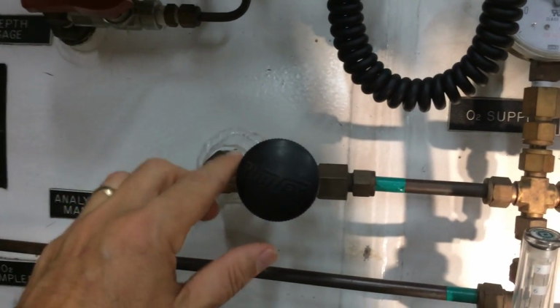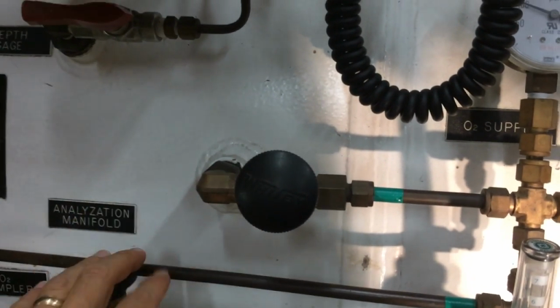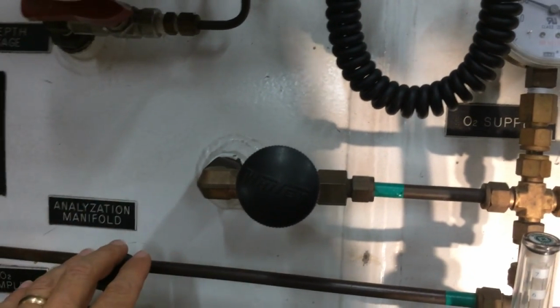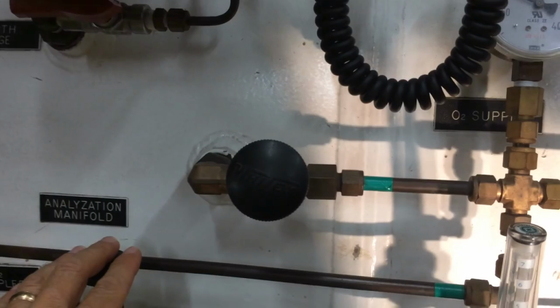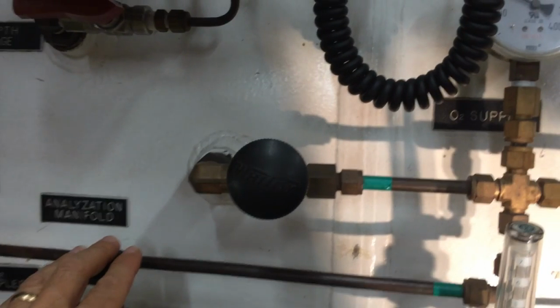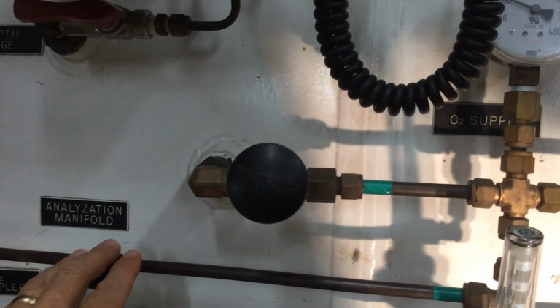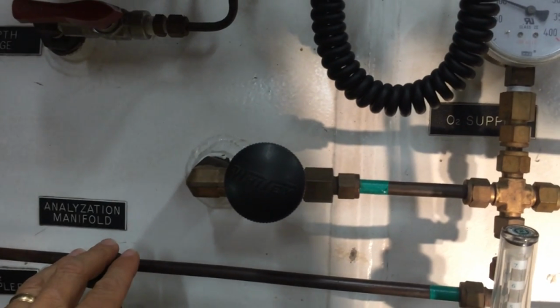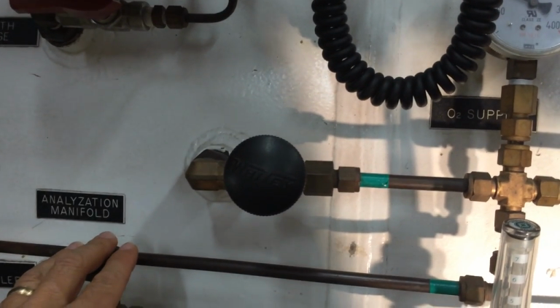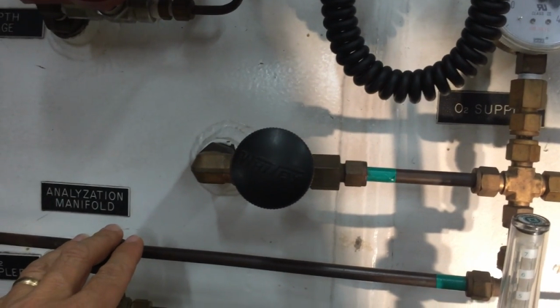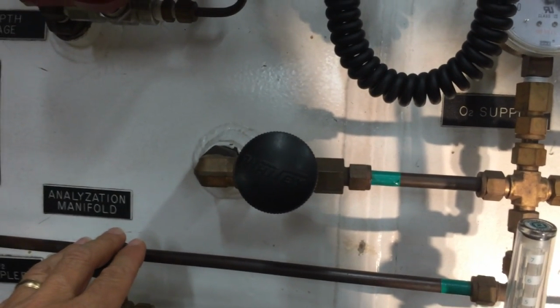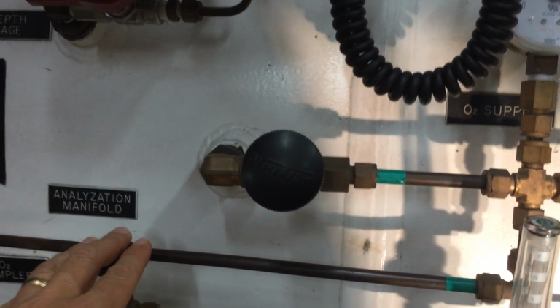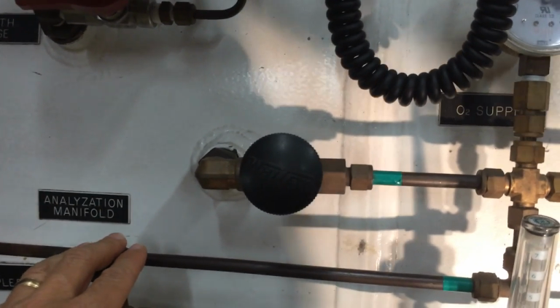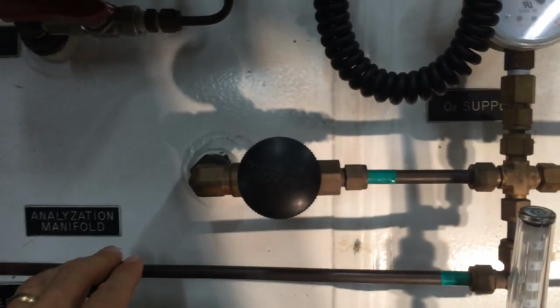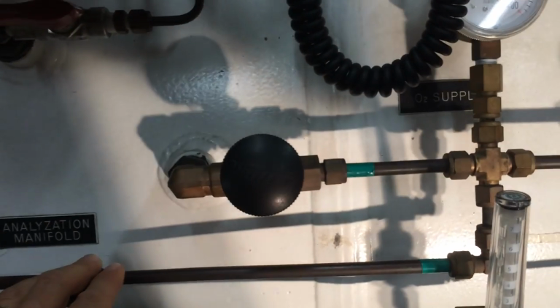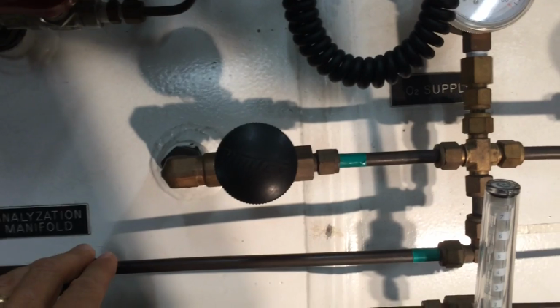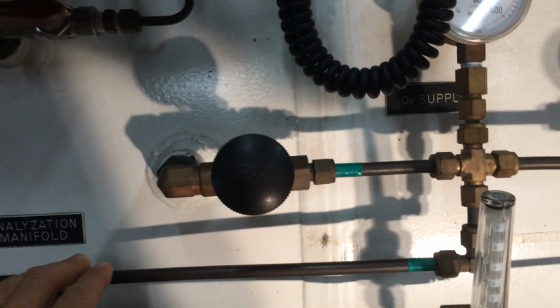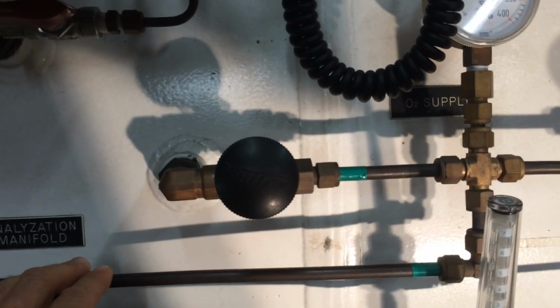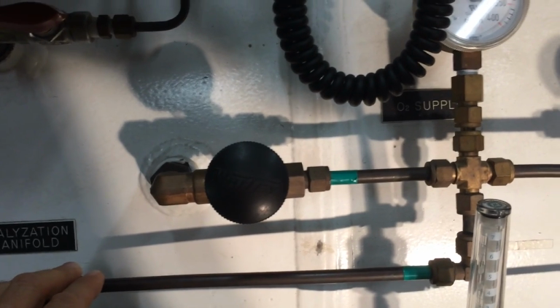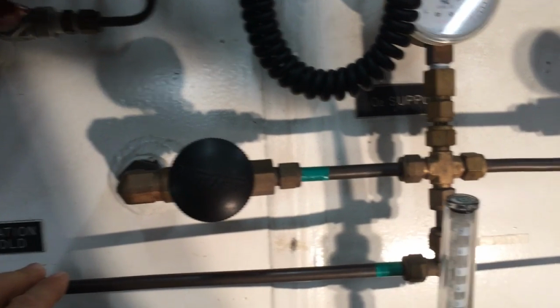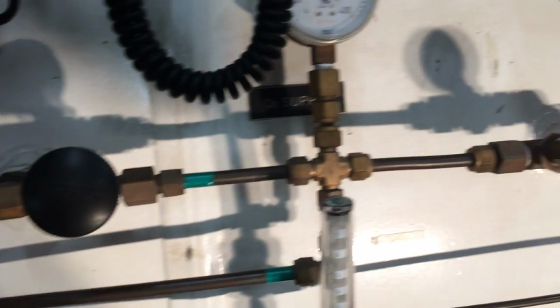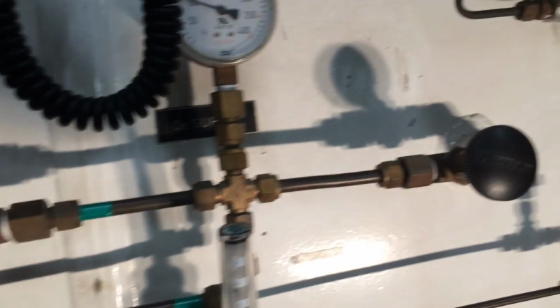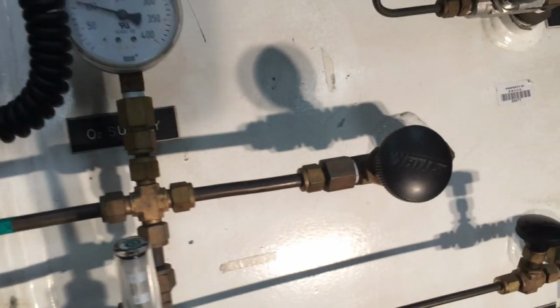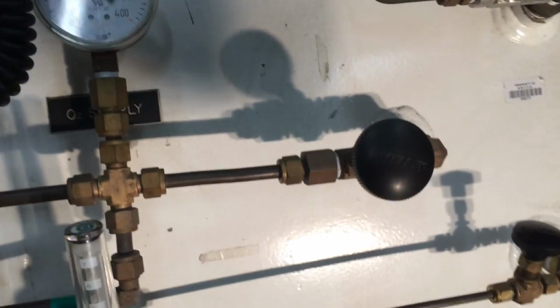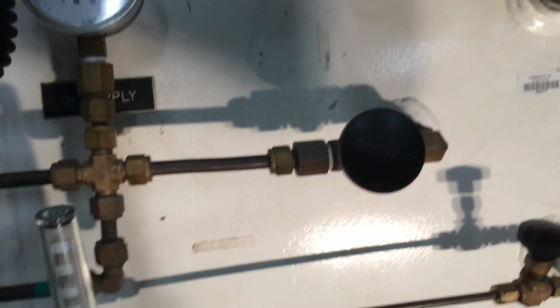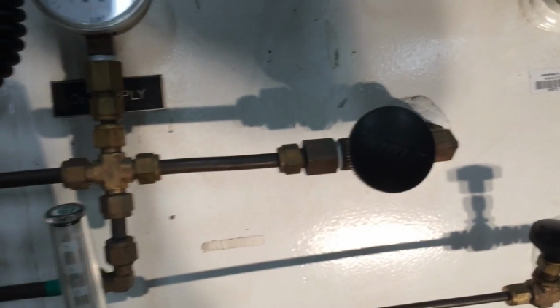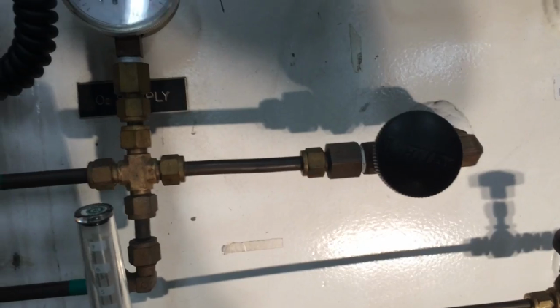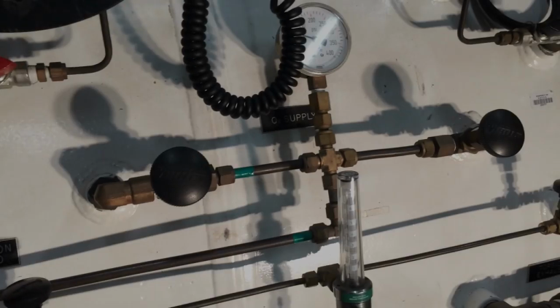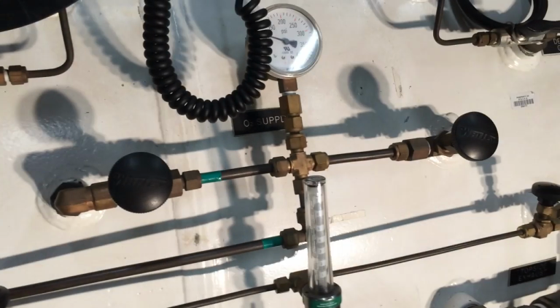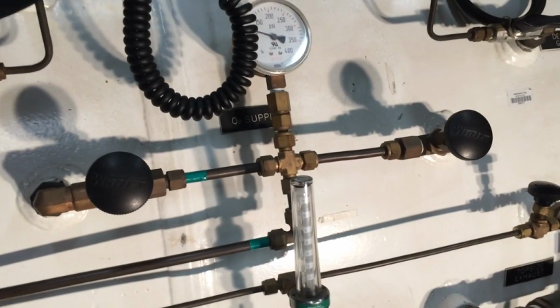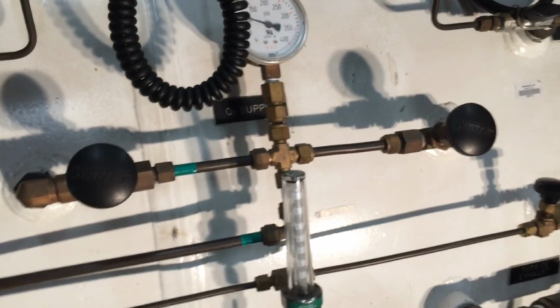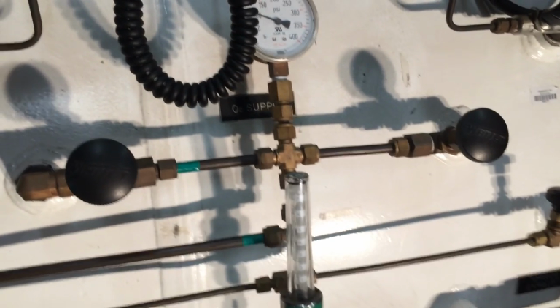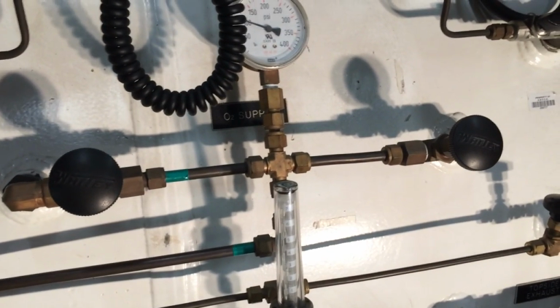Here are slow-opening needle valves, which are required any time we use oxygen. We don't want quarter-turn ball valves with oxygen because that would cause sudden increases of pressure inside the chamber. So the oxygen is delivered inside via these needle valves.